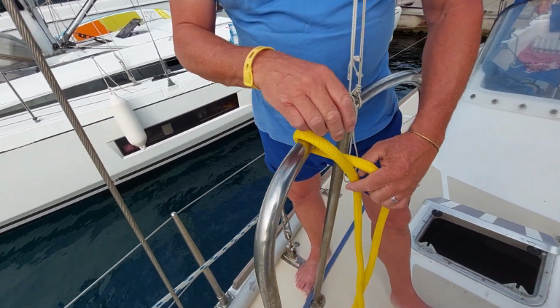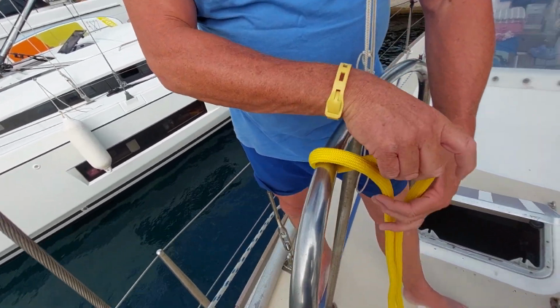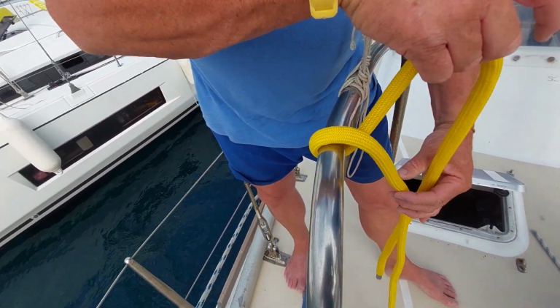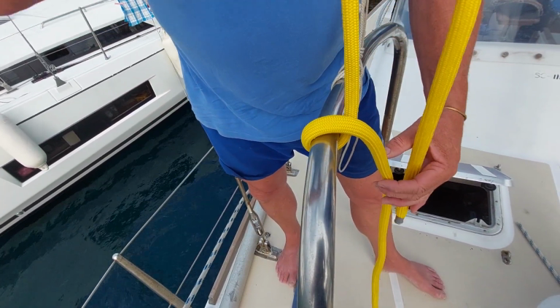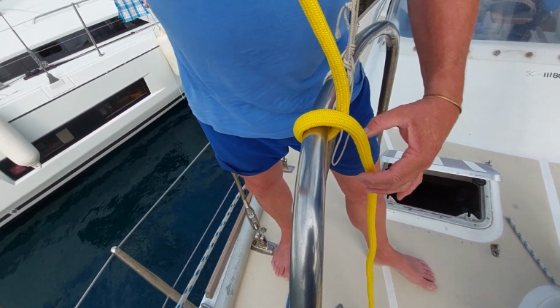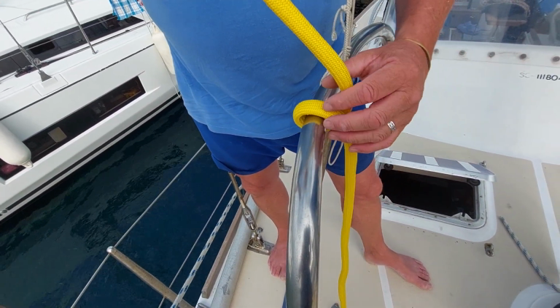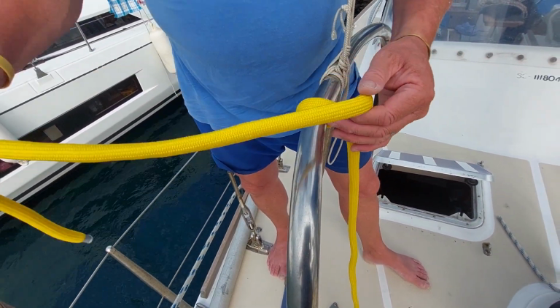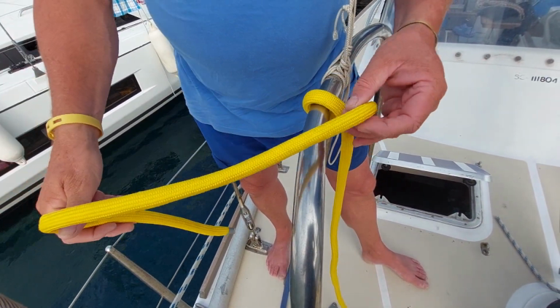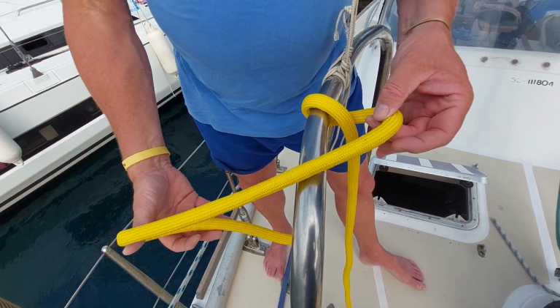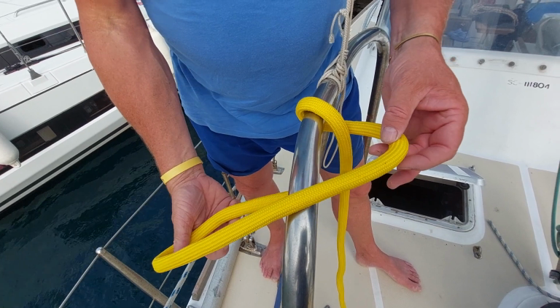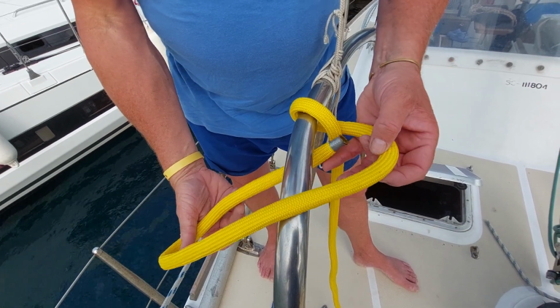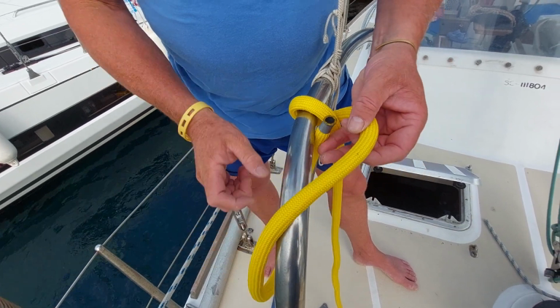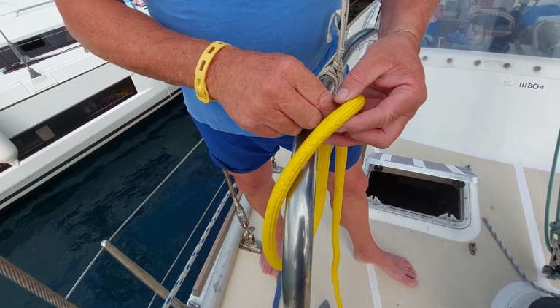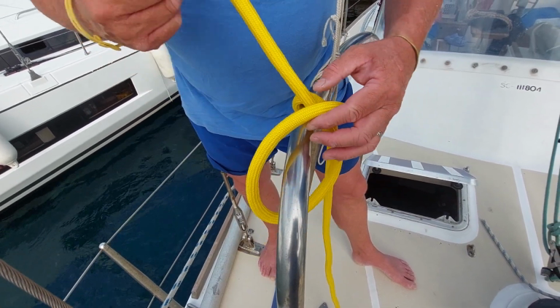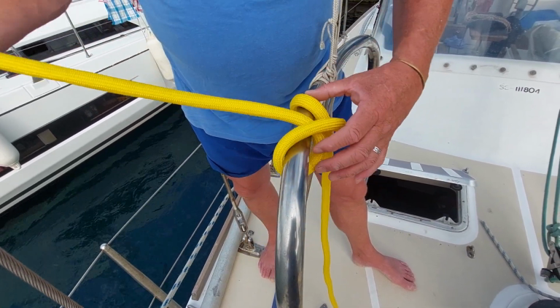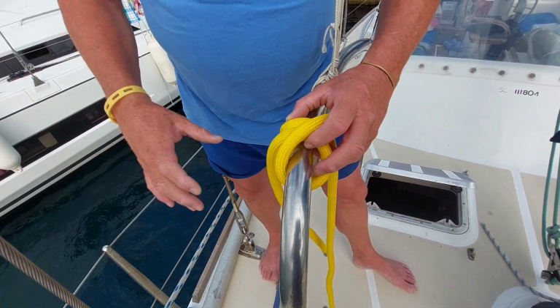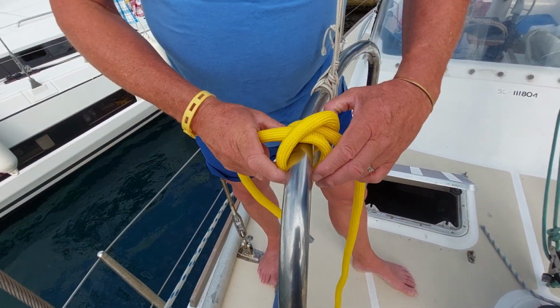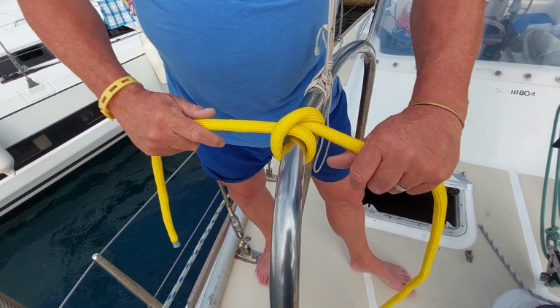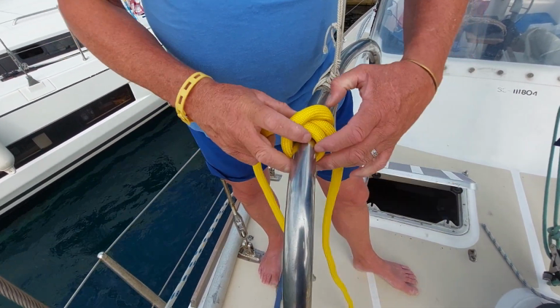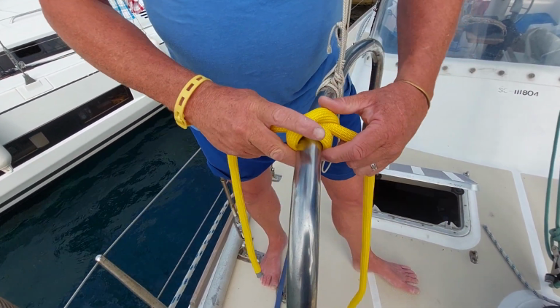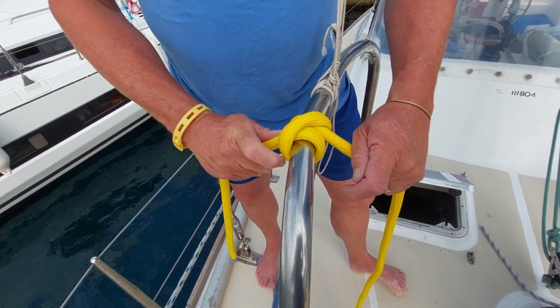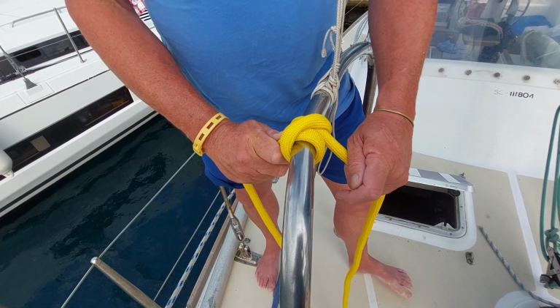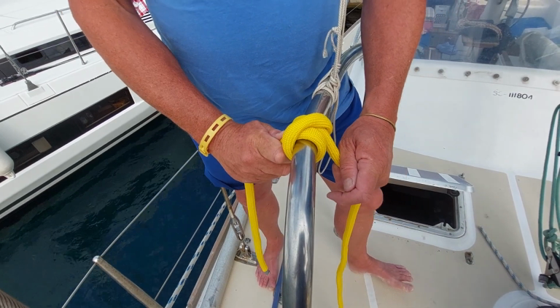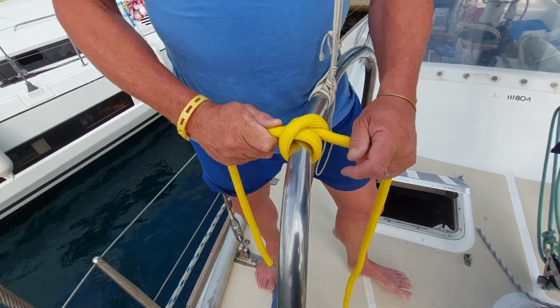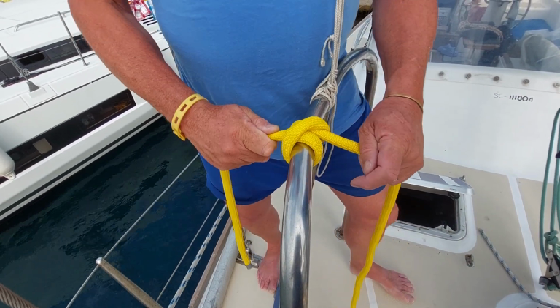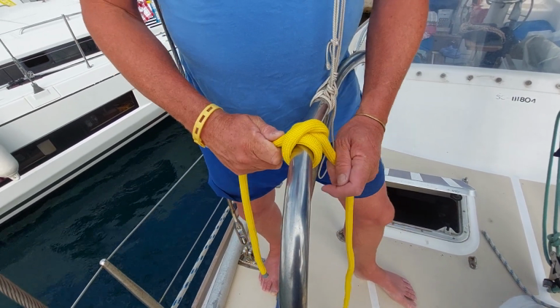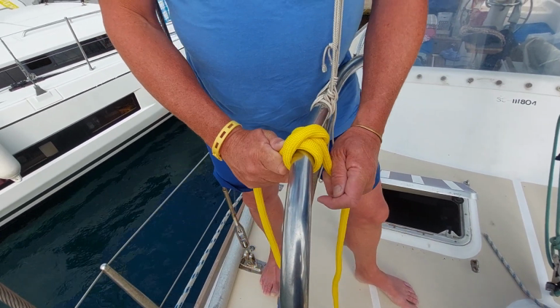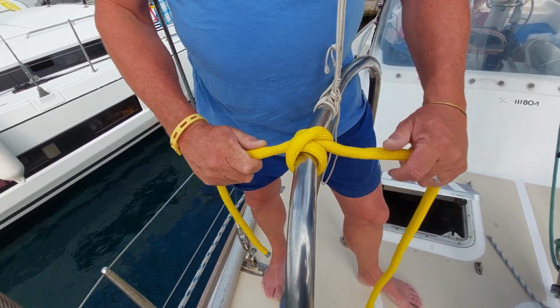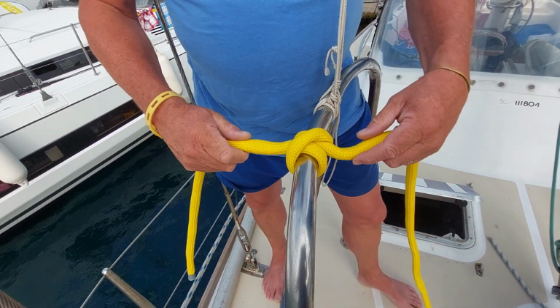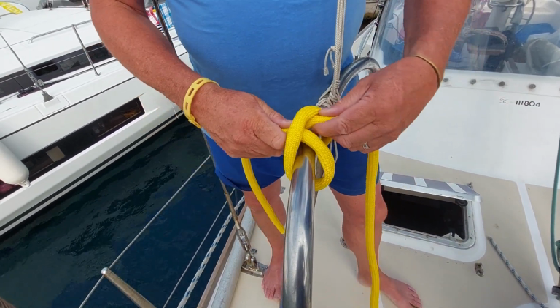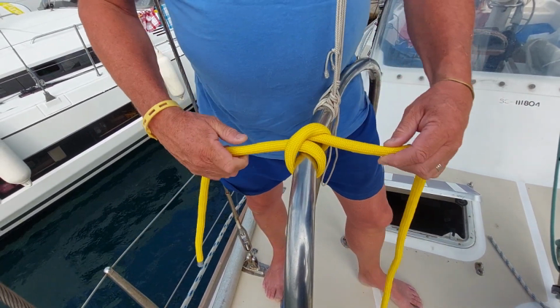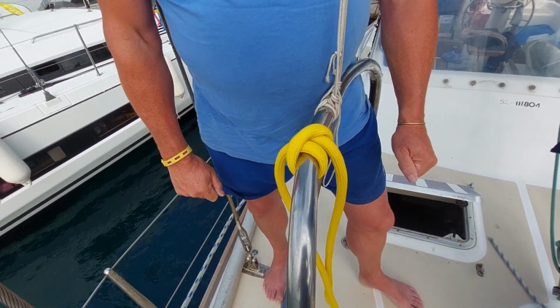So I'll just do it once more: over the top, come round, create yourself a little bit of a loop, stick it there and through you go. I can give you so many other variations off the back of this, but we'll just keep it simple with that.